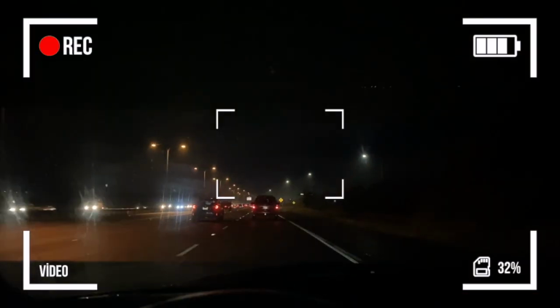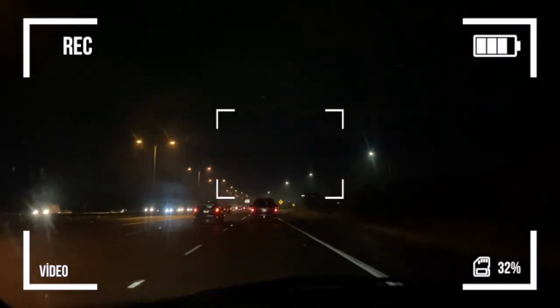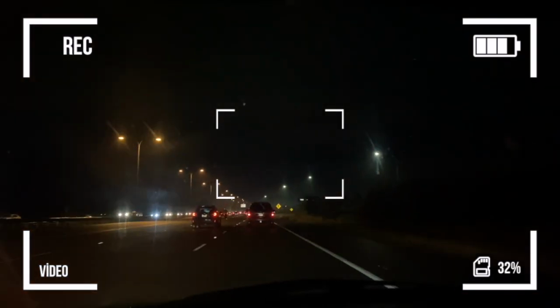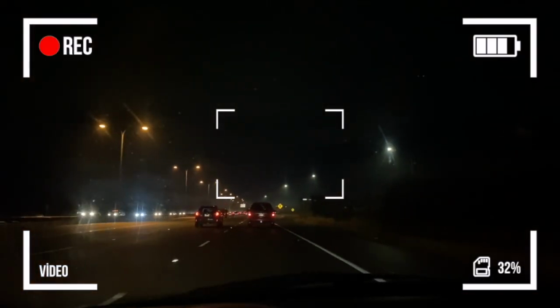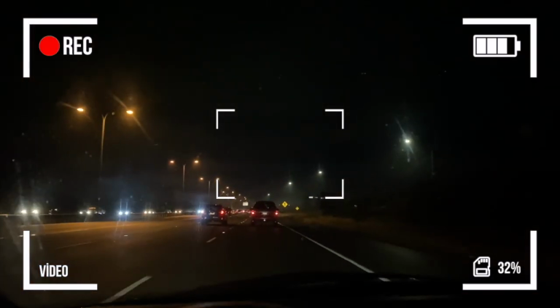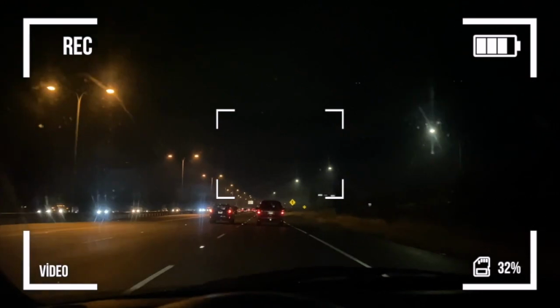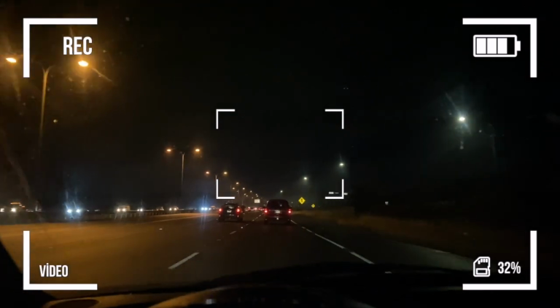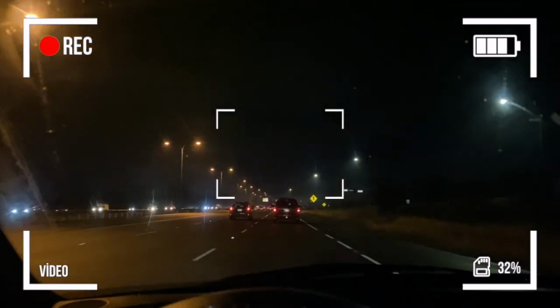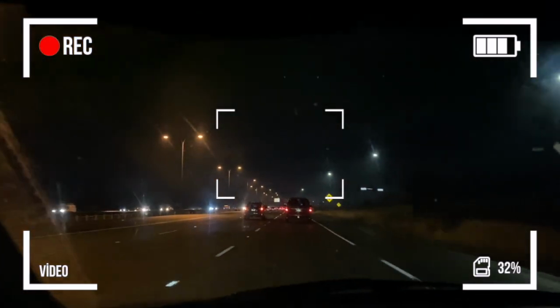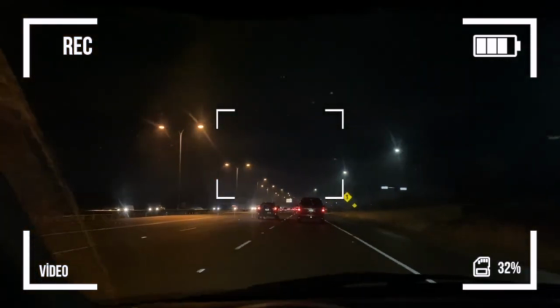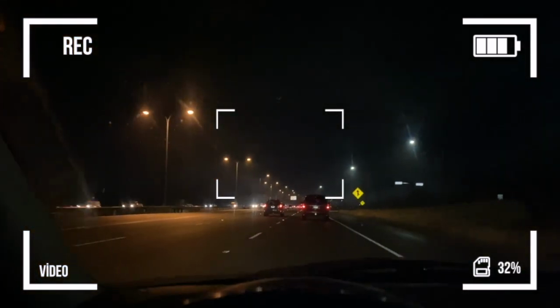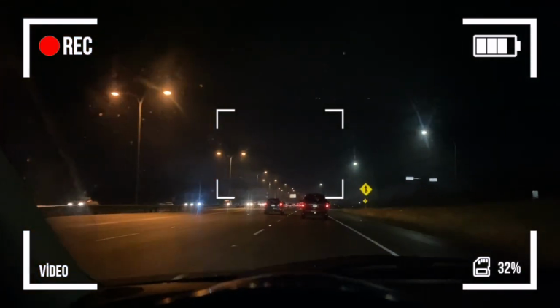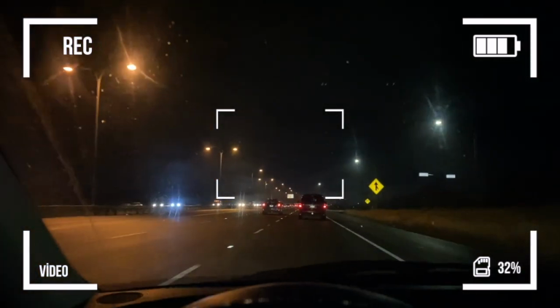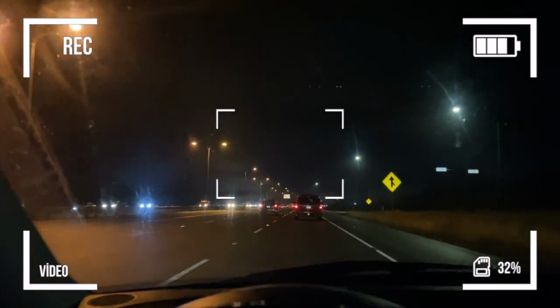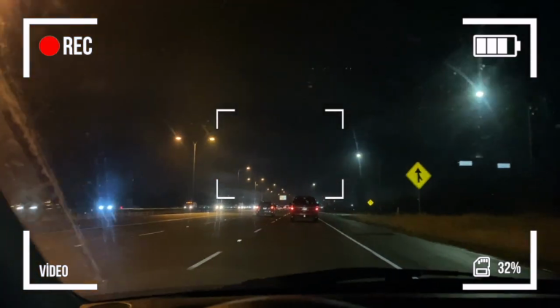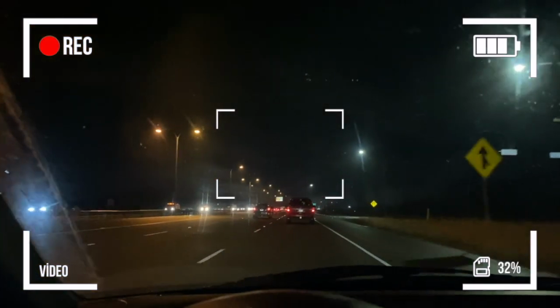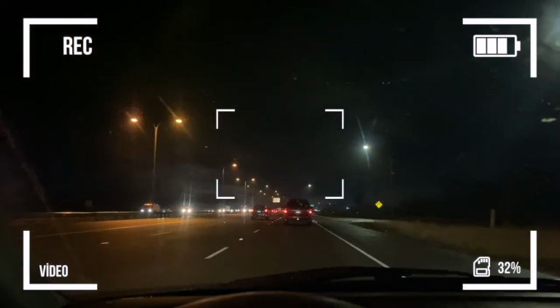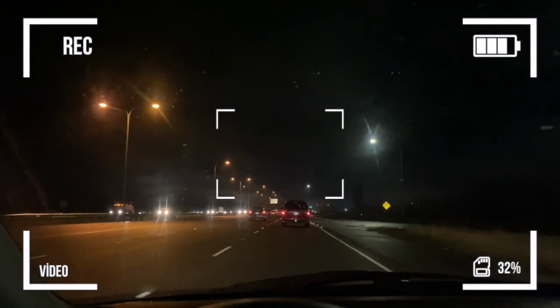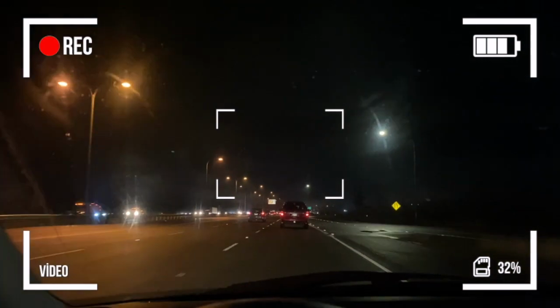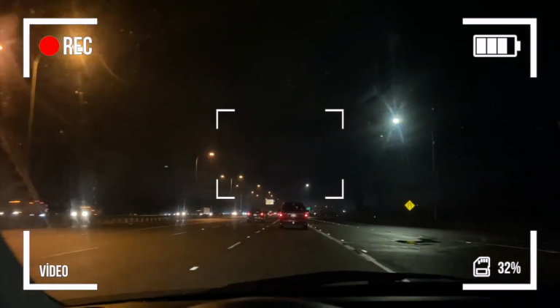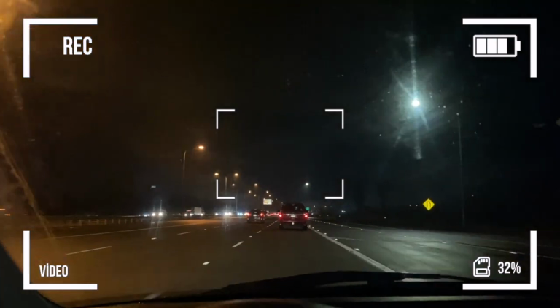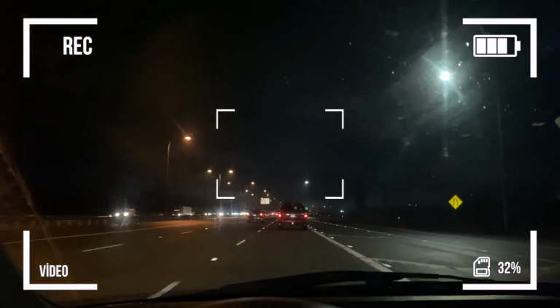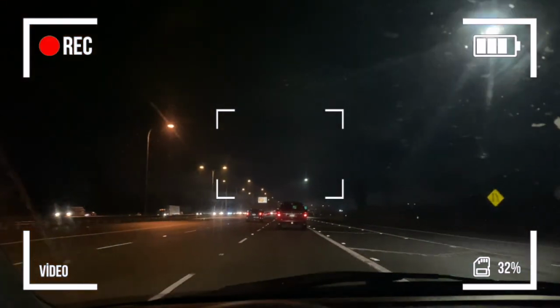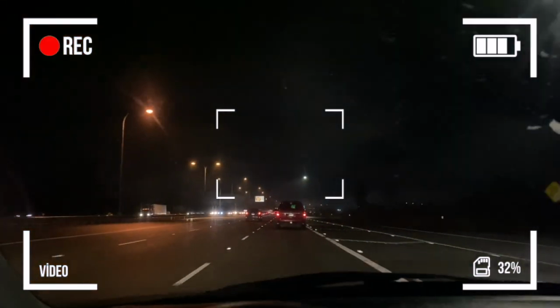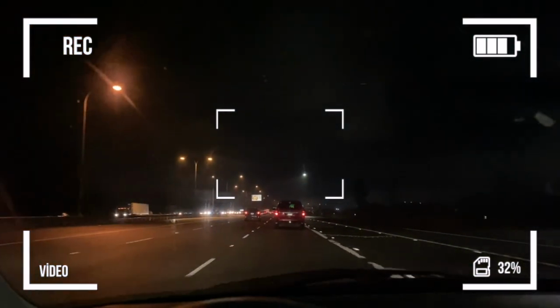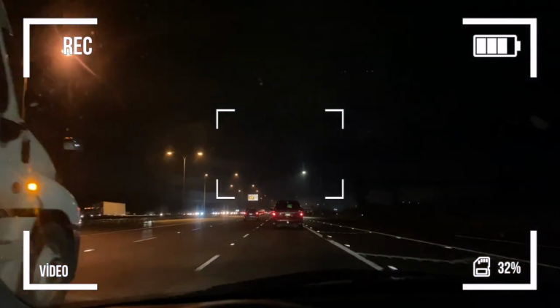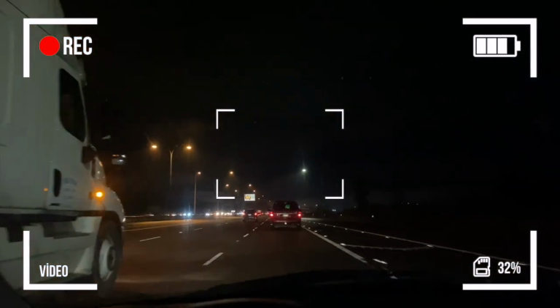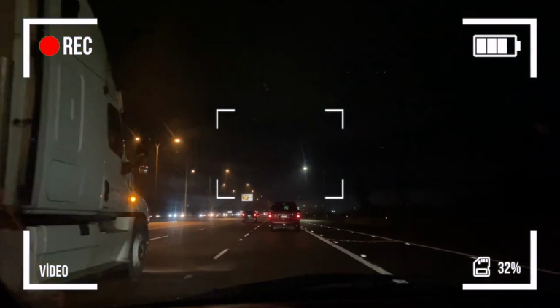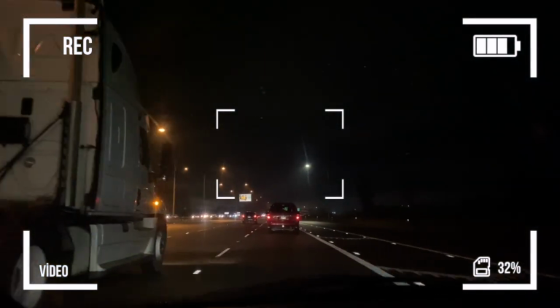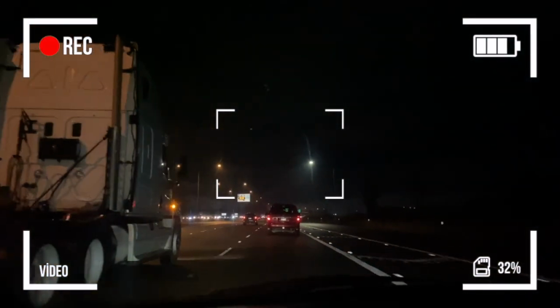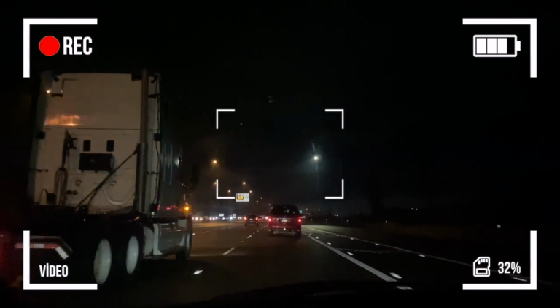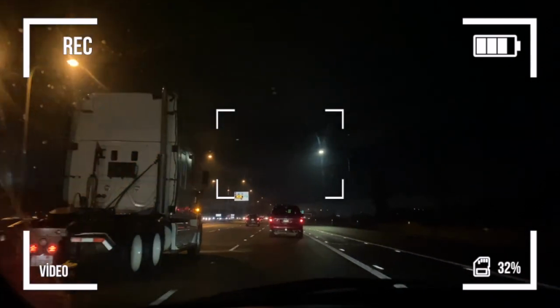Good morning, my friends. It is that time of year again where it's dark when I go to work and when I come home it's dark. I feel like I have no life, but one thing I am thankful for is that I have a job. Thank you again for watching my videos and let's get straight into this day.